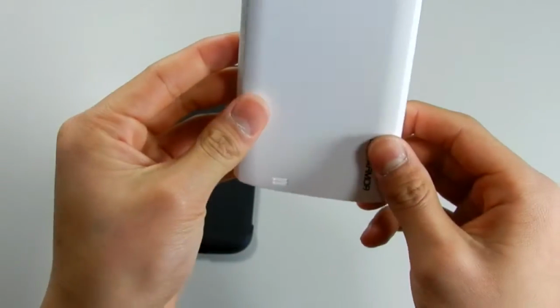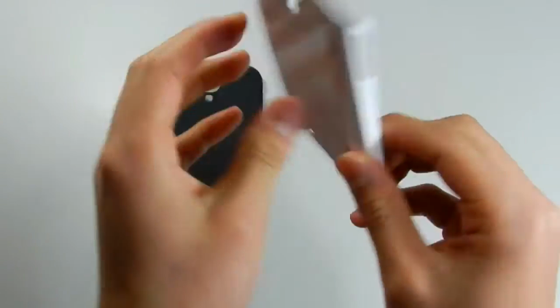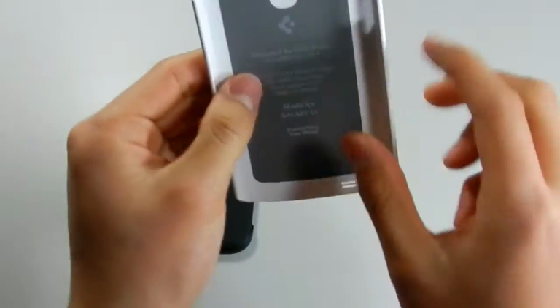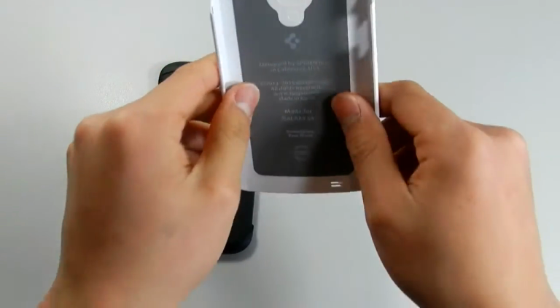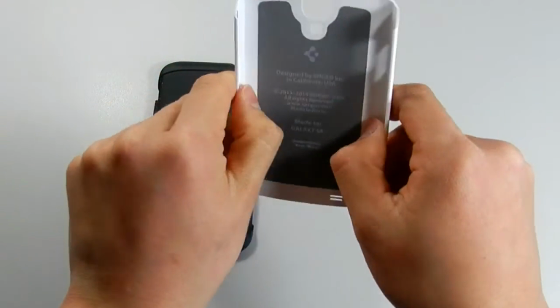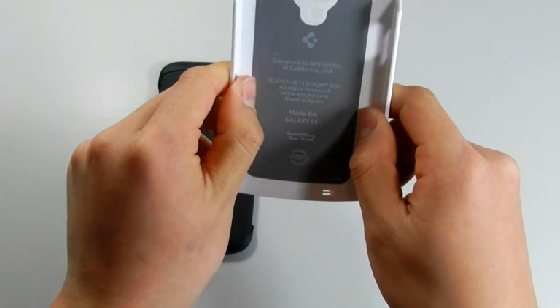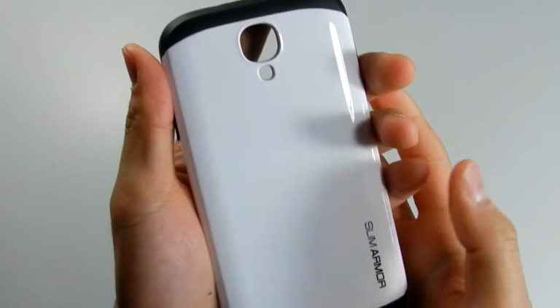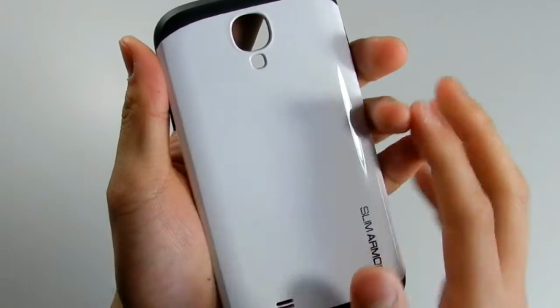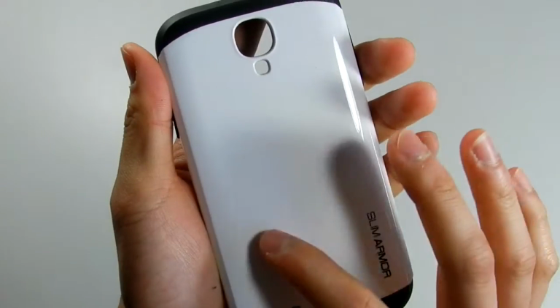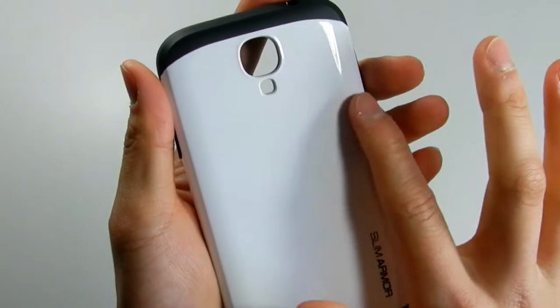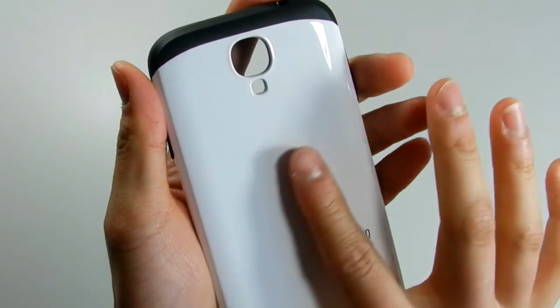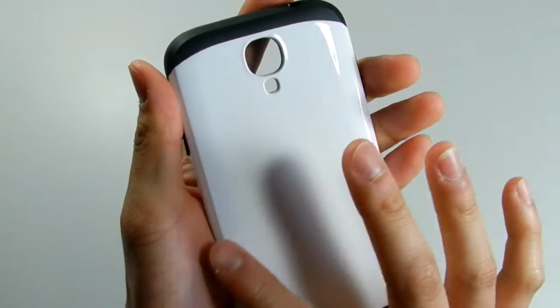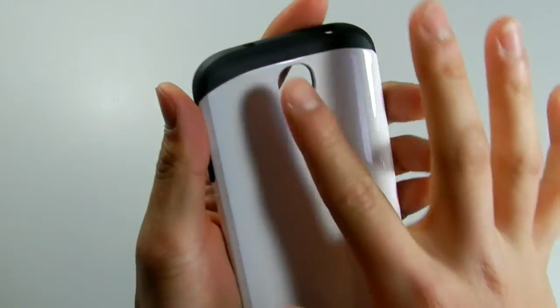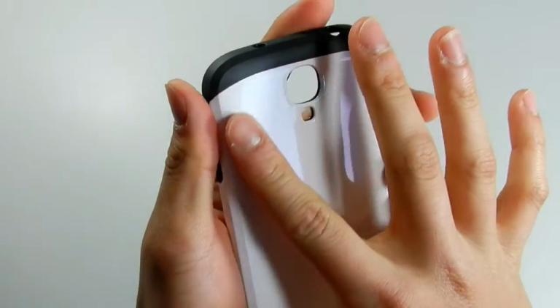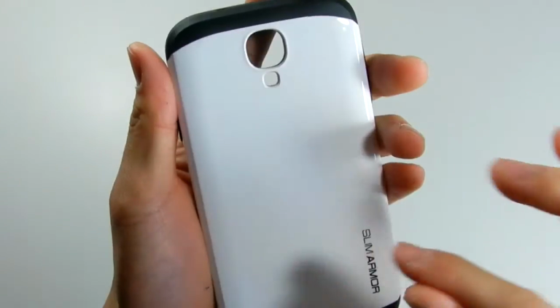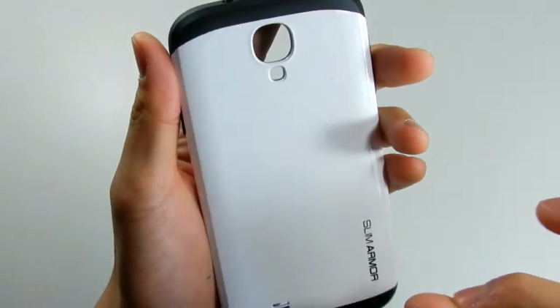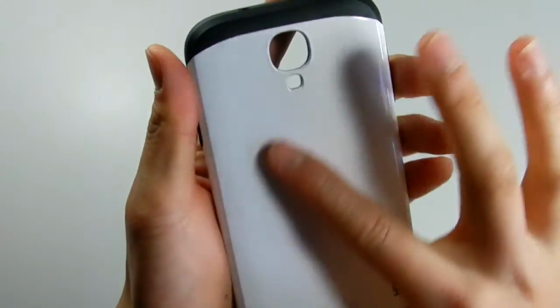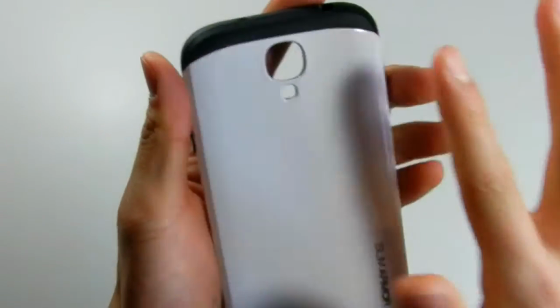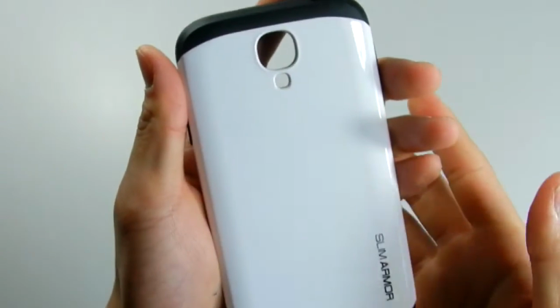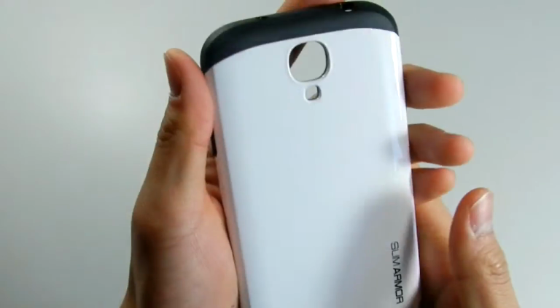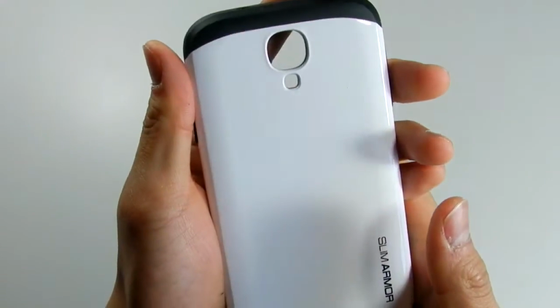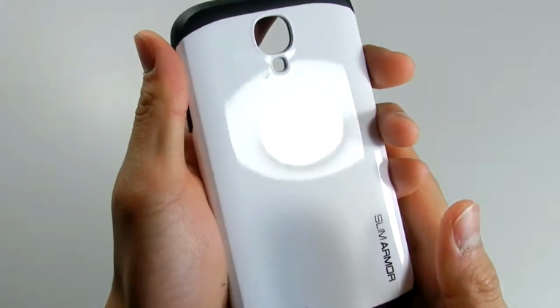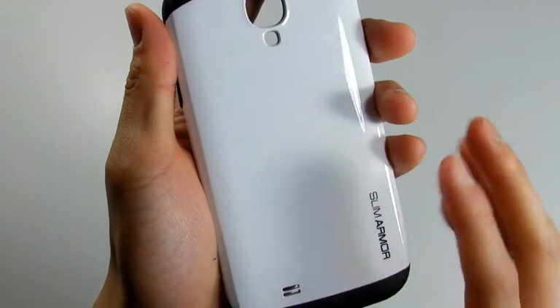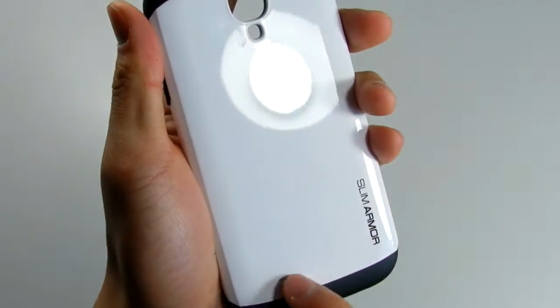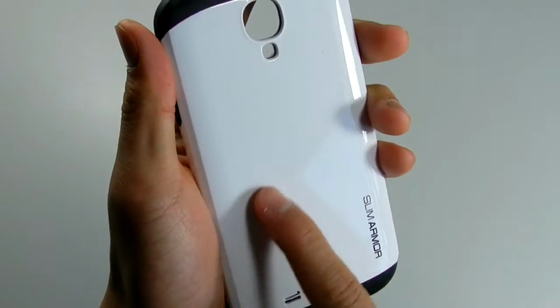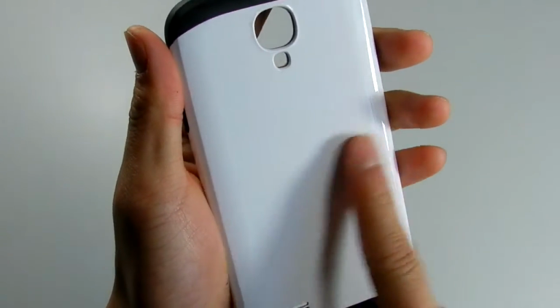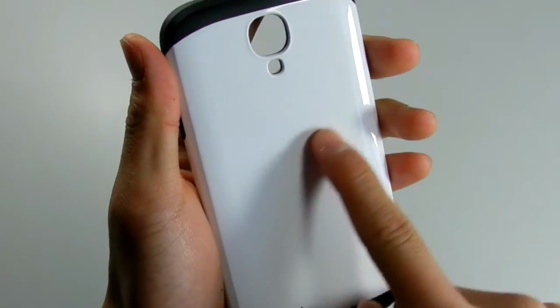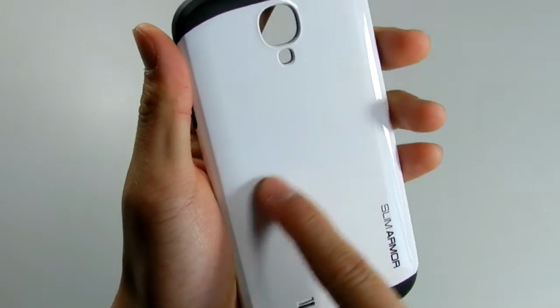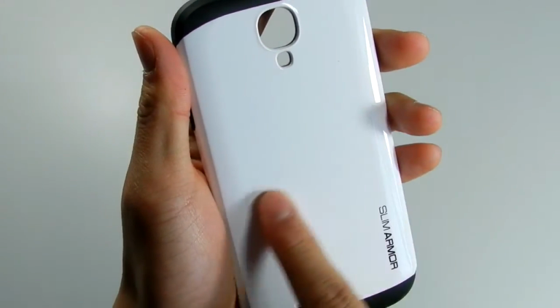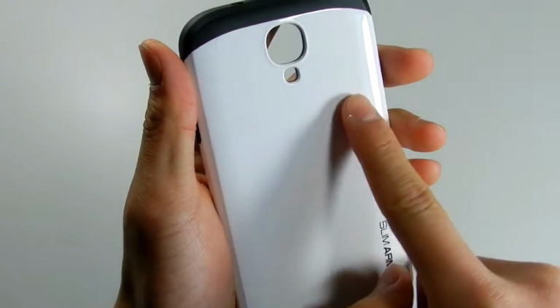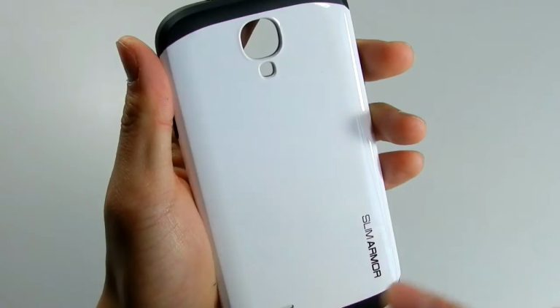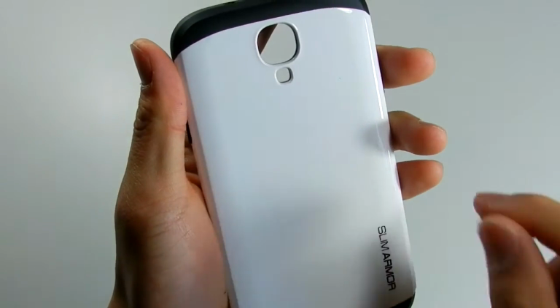So it's a nice, sturdy polycarbonate case. With a glossy design, there will always be fingerprints on it — I can really tell there are fingerprints on it, though you may not be able to see them in the video. There are also minor scratches here and there, which are visible to the eye, but they're not that major.